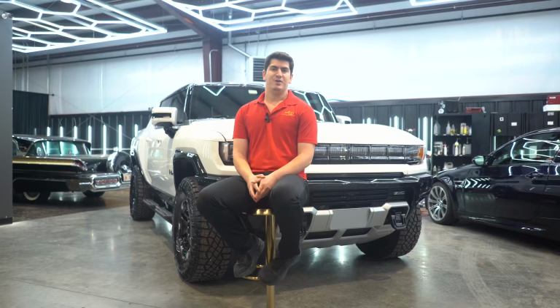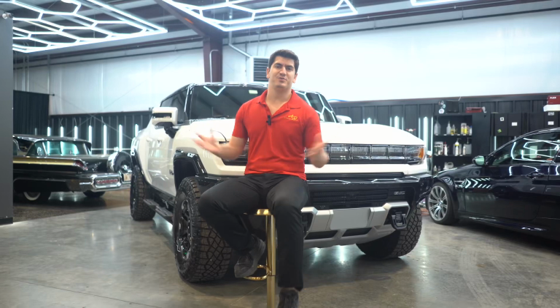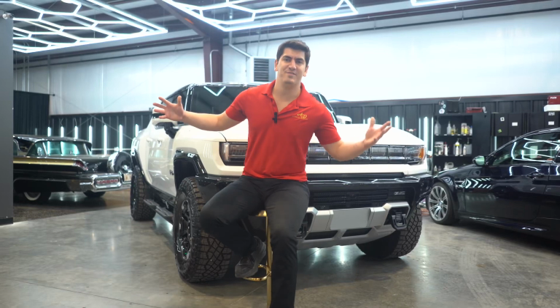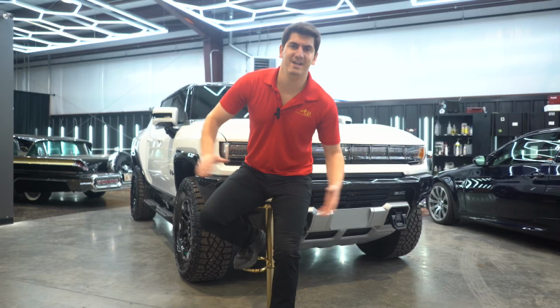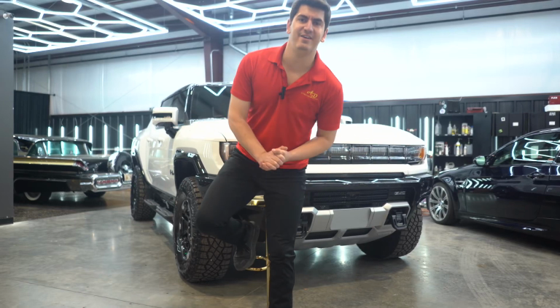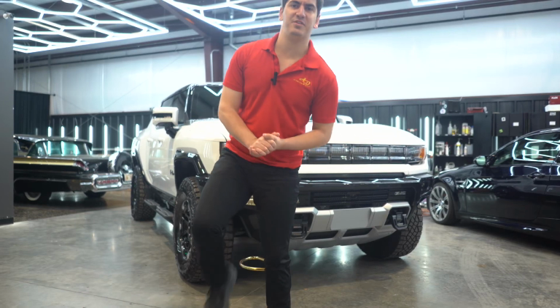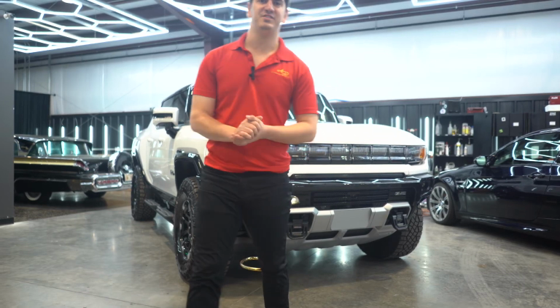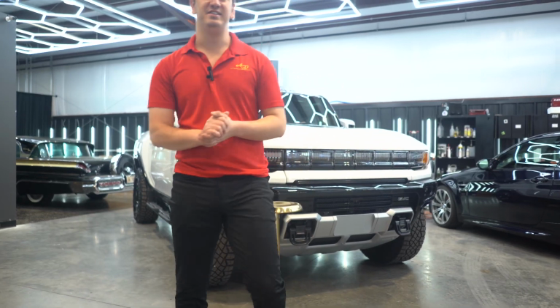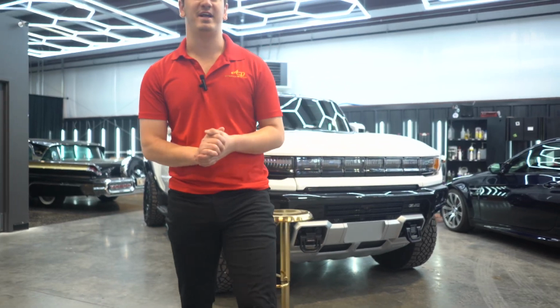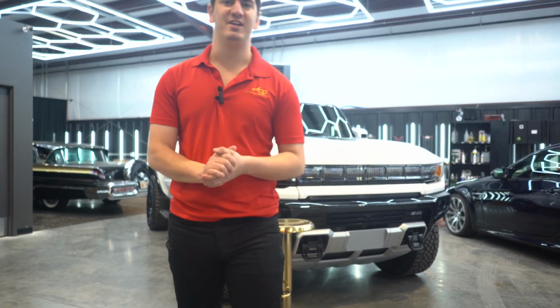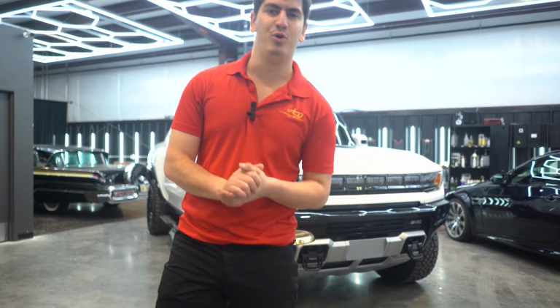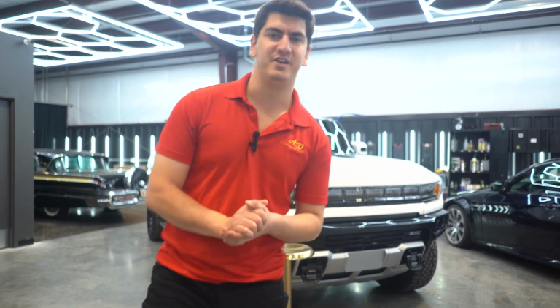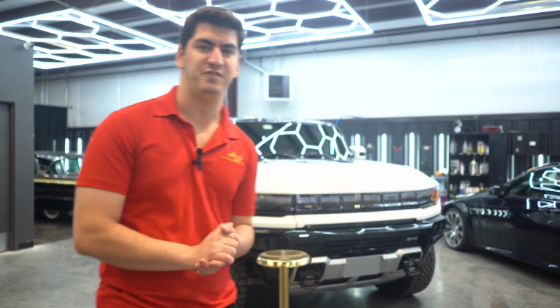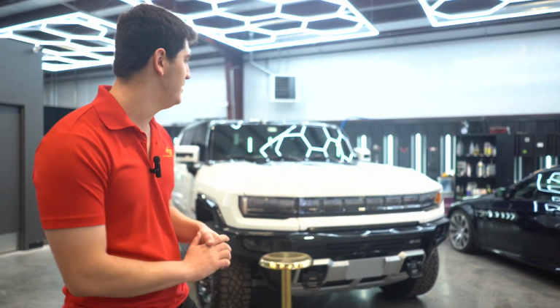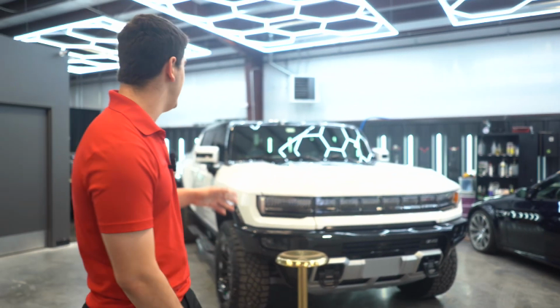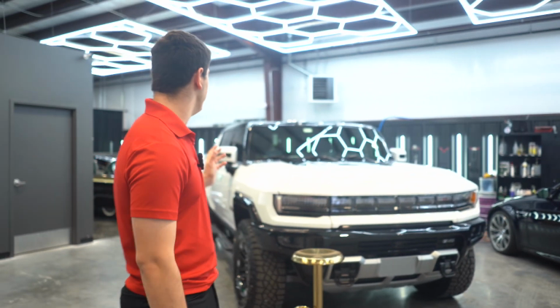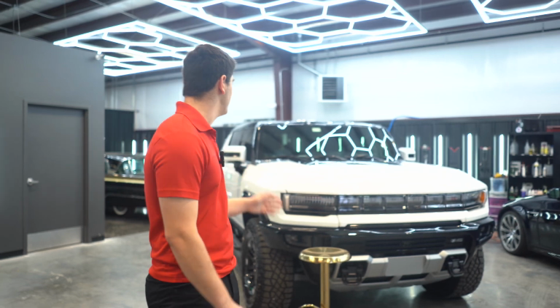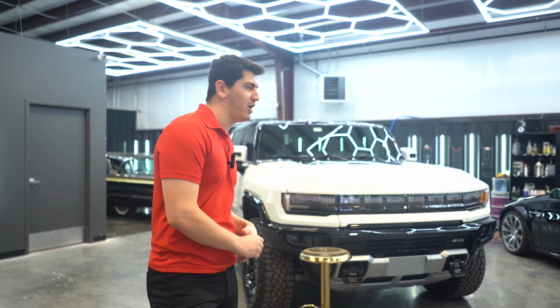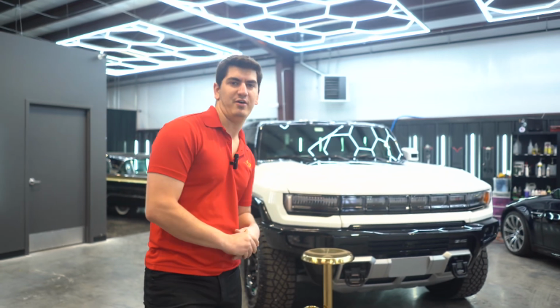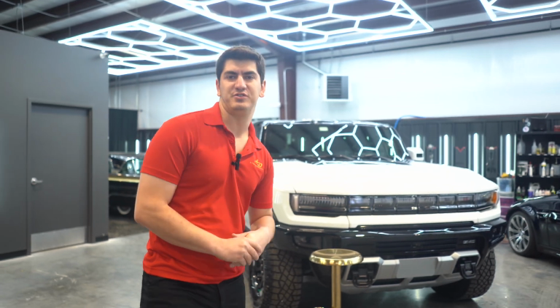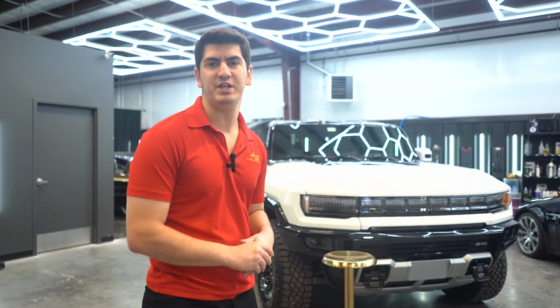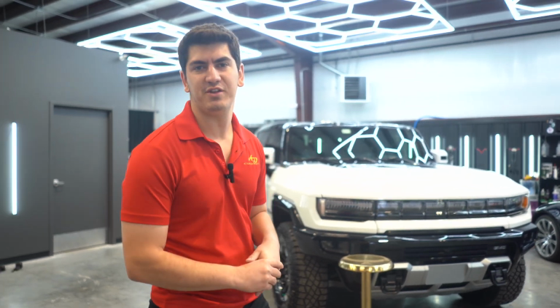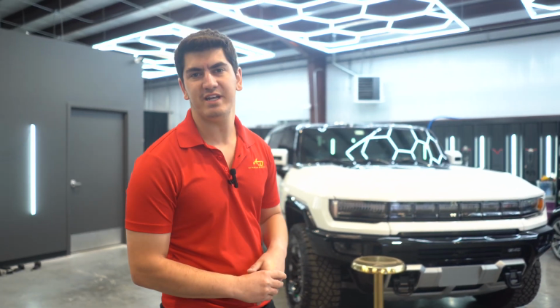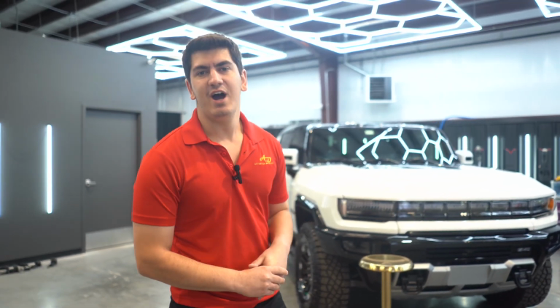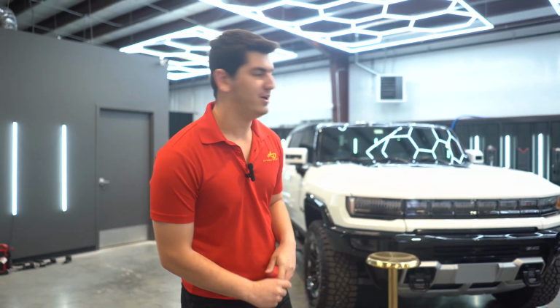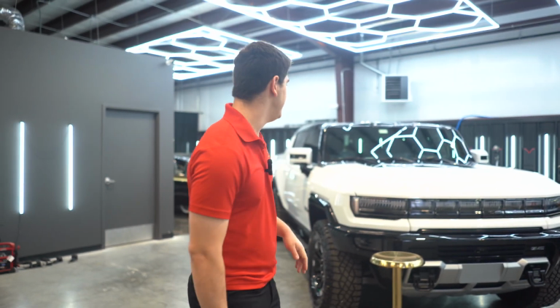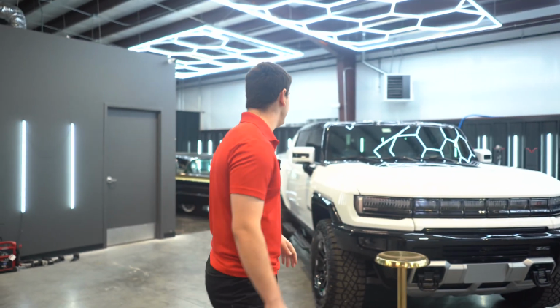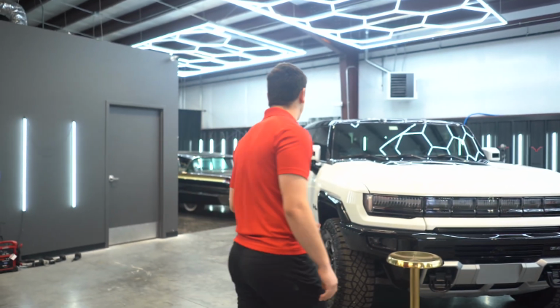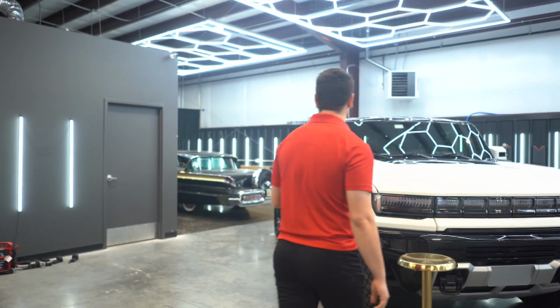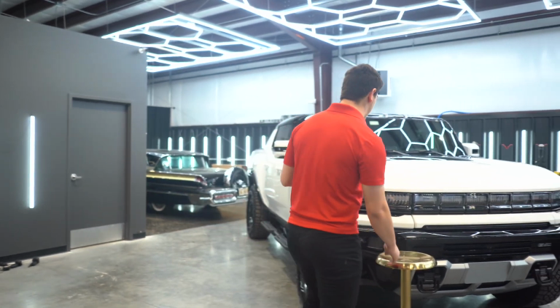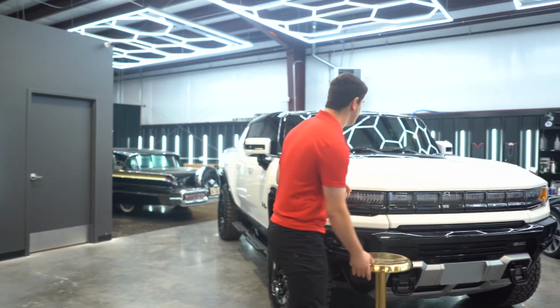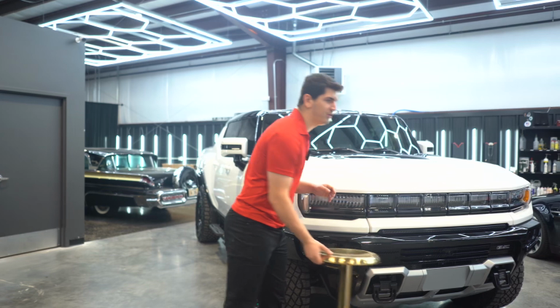What's going on everybody? Aaron here with Attention to Detail. My client Joe wanted us to film a vehicle walk around on his 2023 Hummer EV. This thing is absolutely gorgeous.